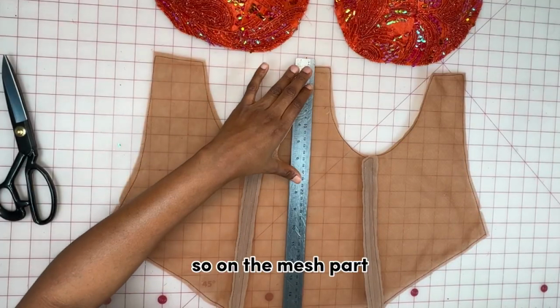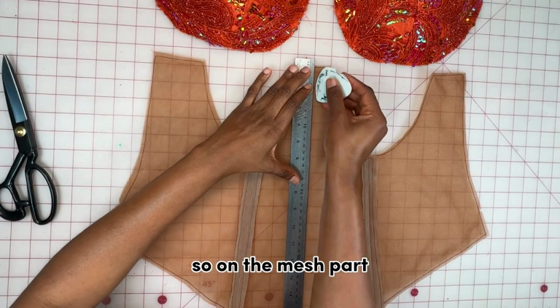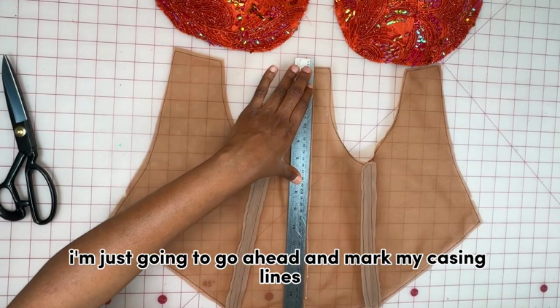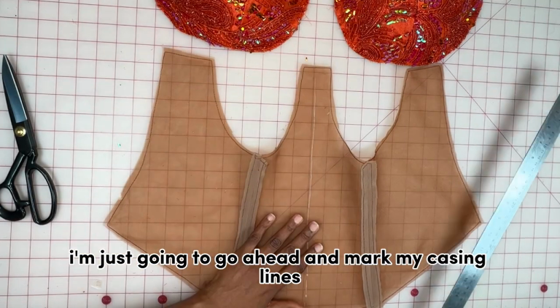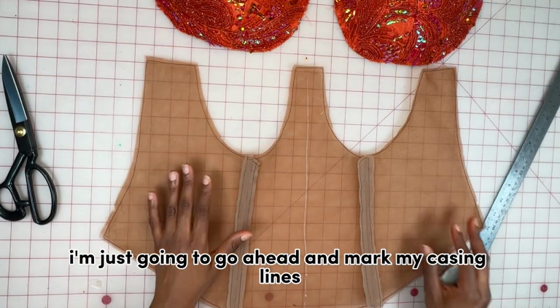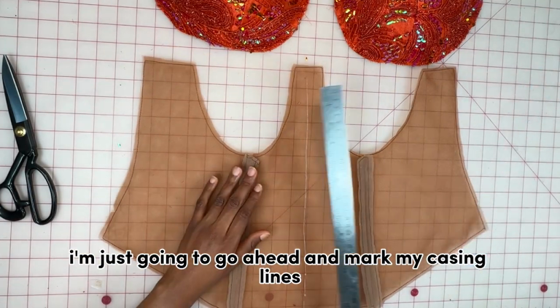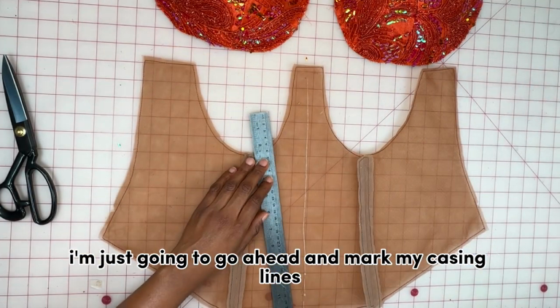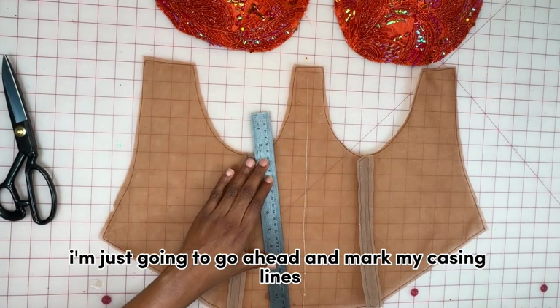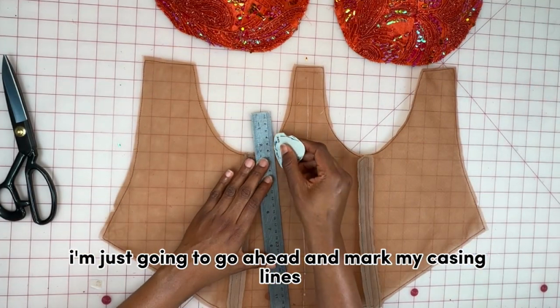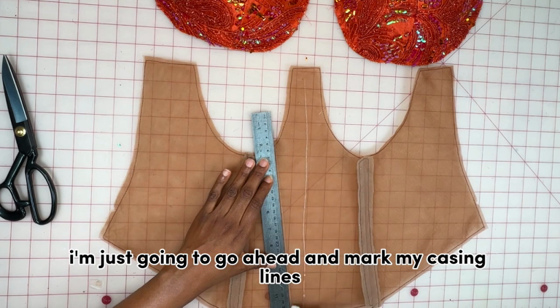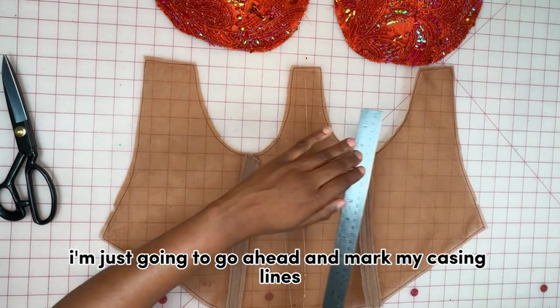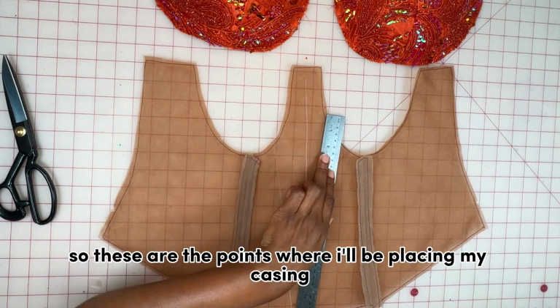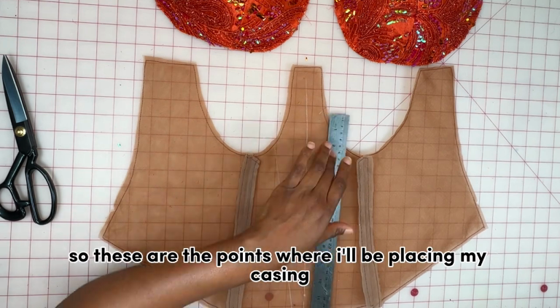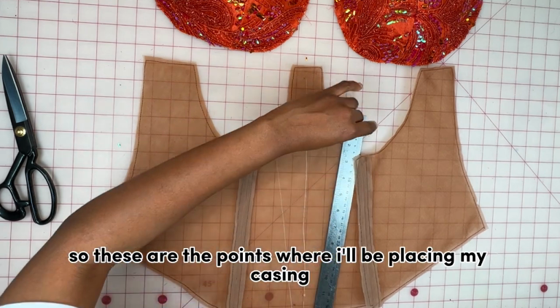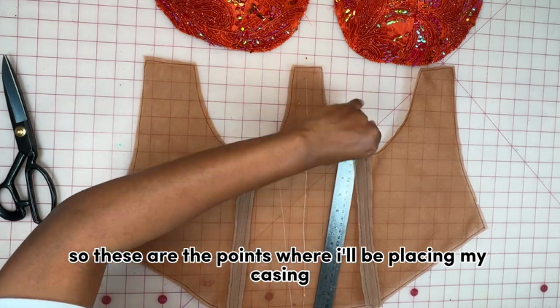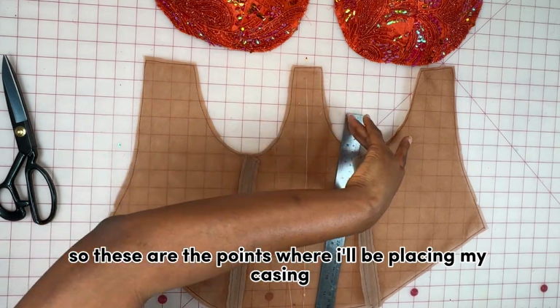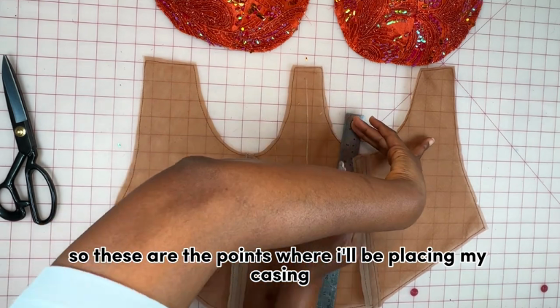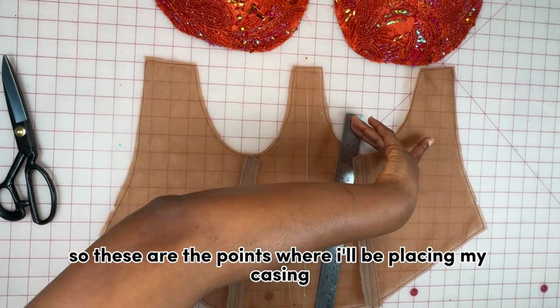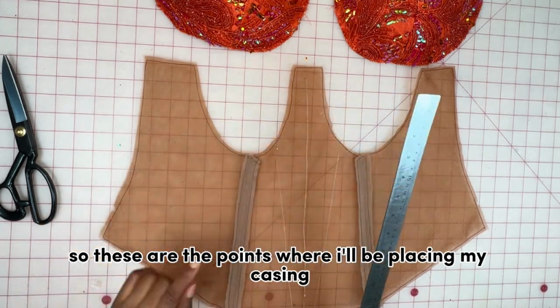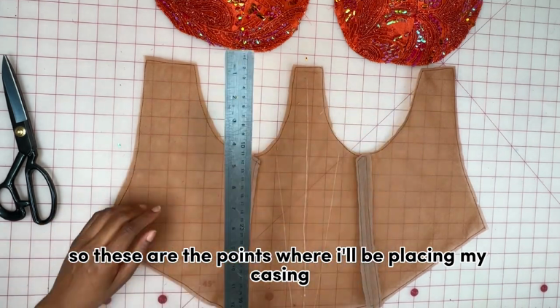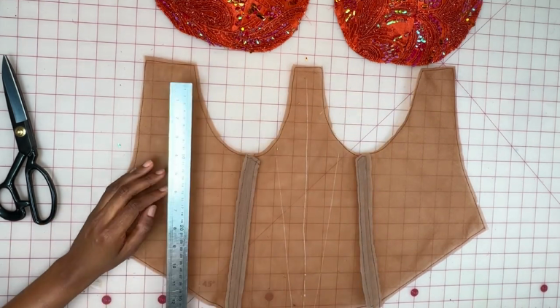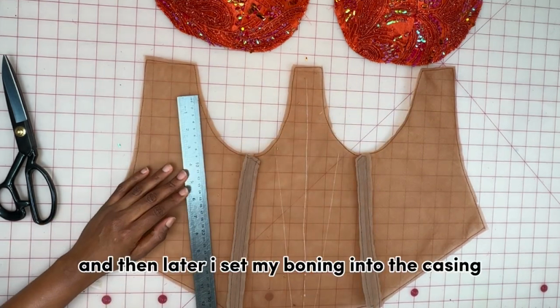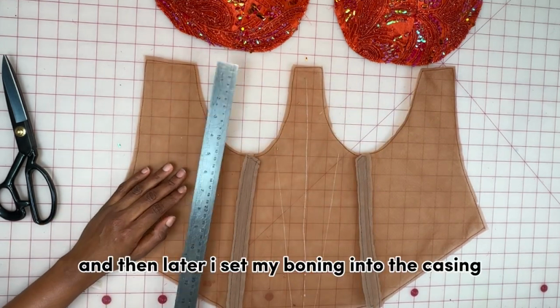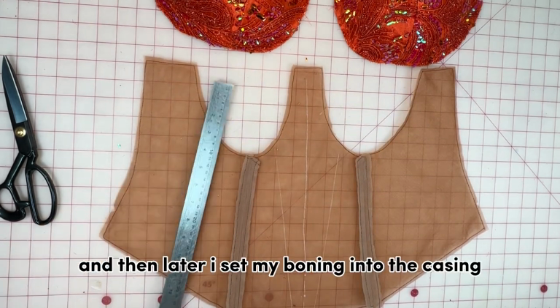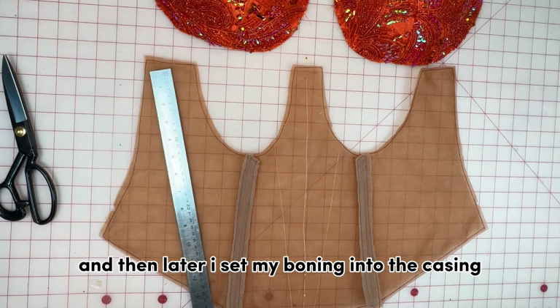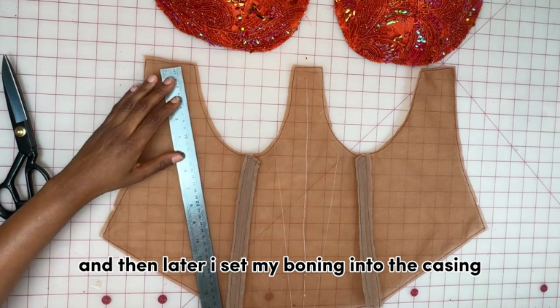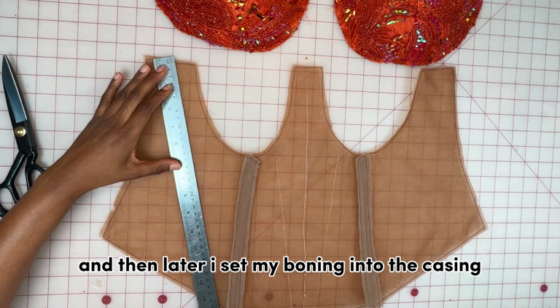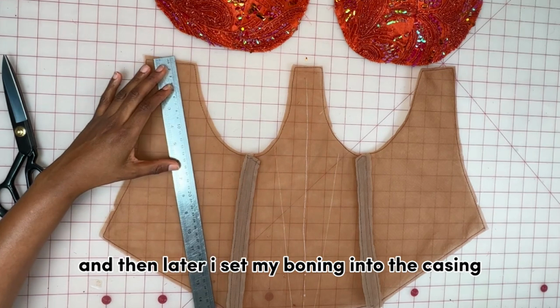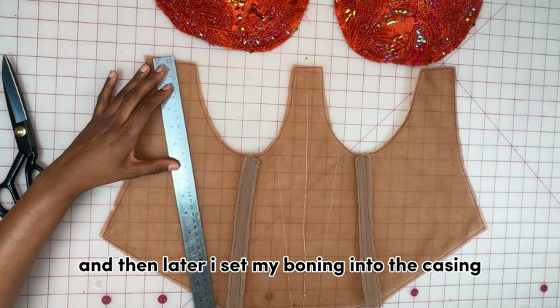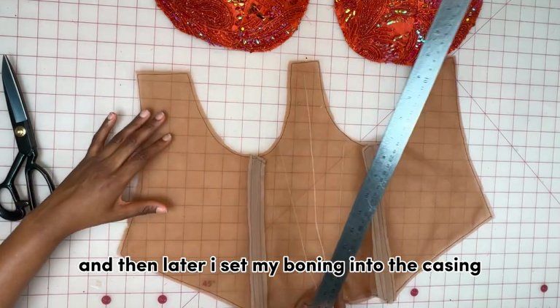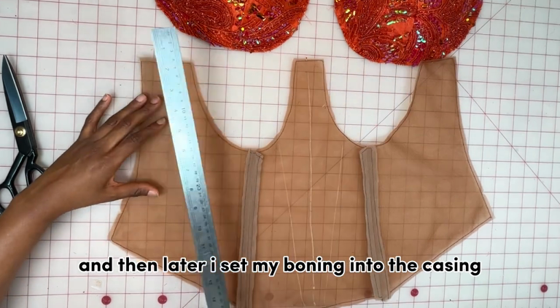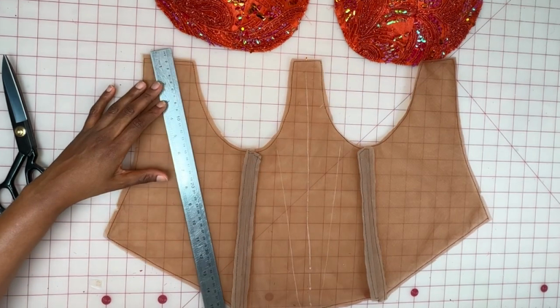On the mesh part I'm going to mark my casing lines — these are the points where I'll be placing my casing and later inserting my boning into the casing.